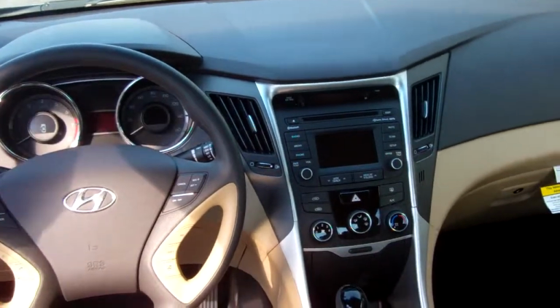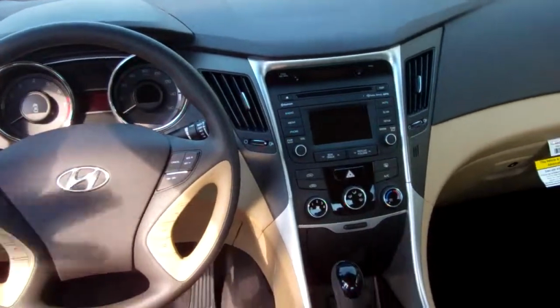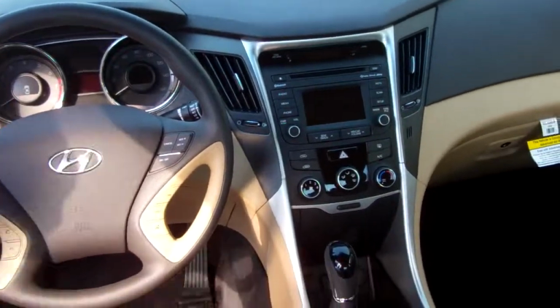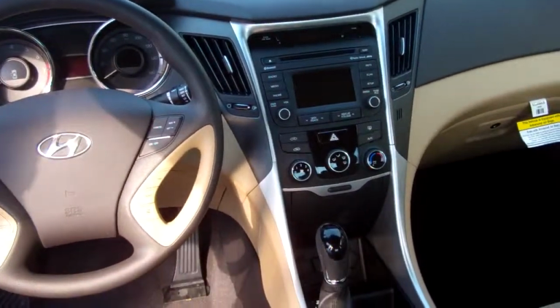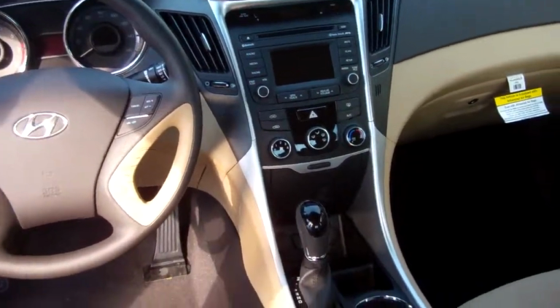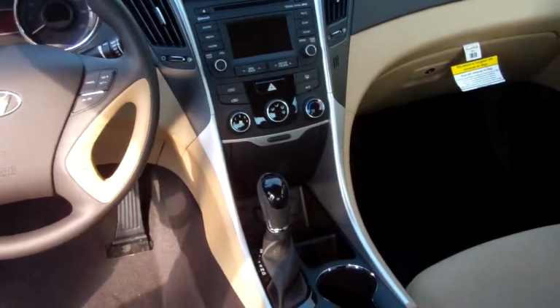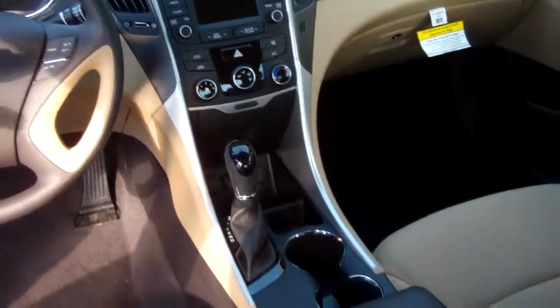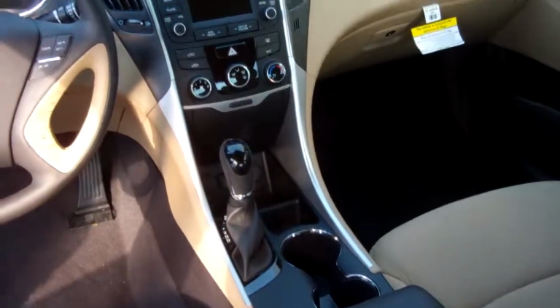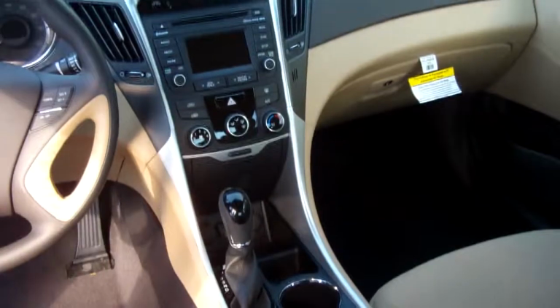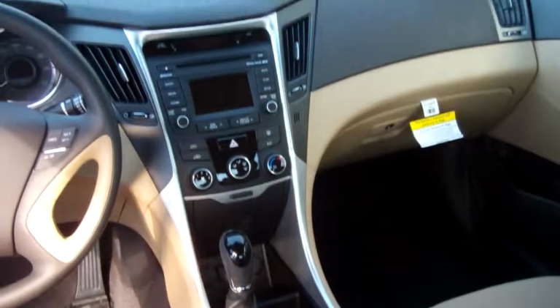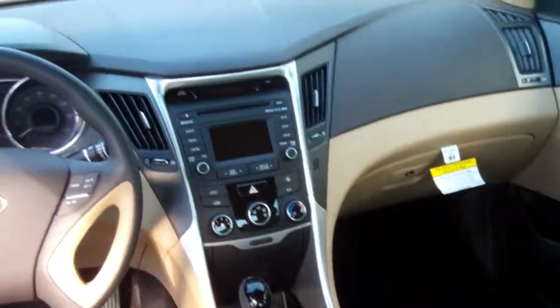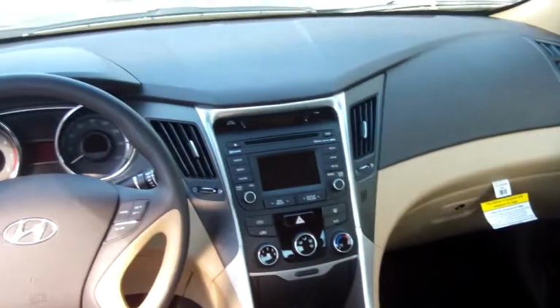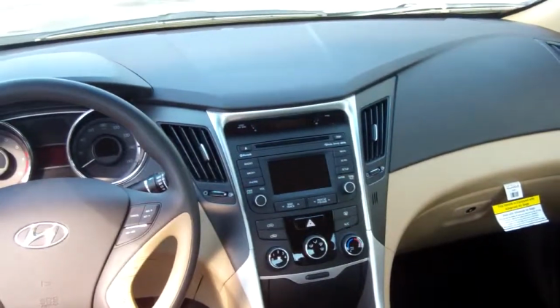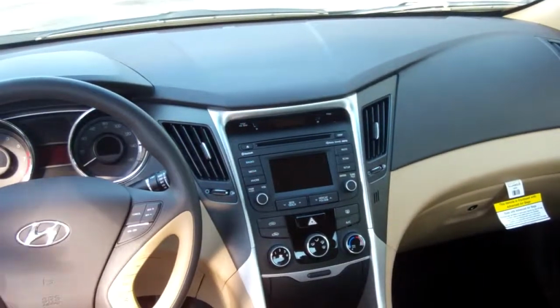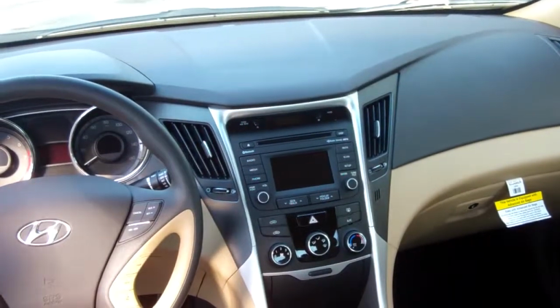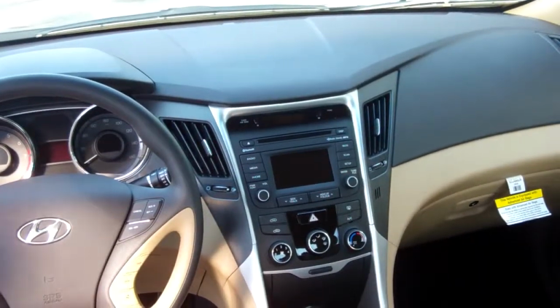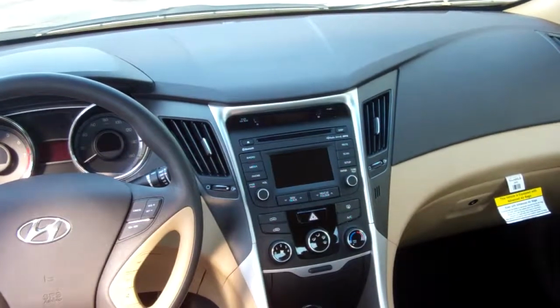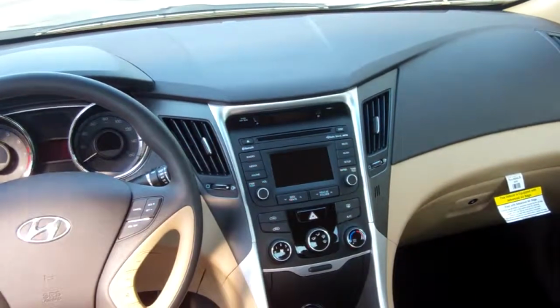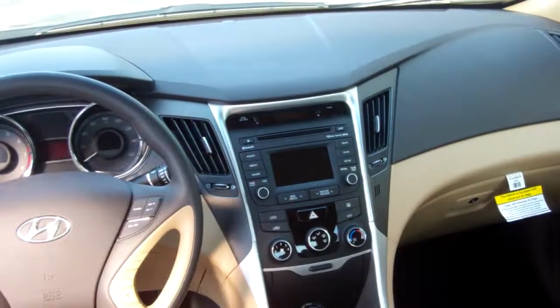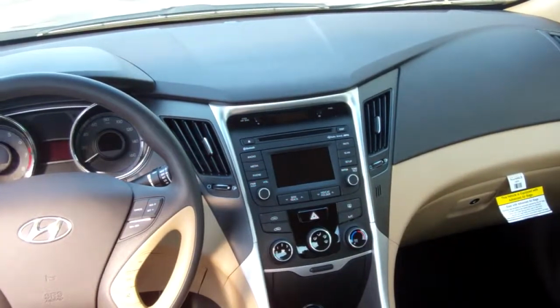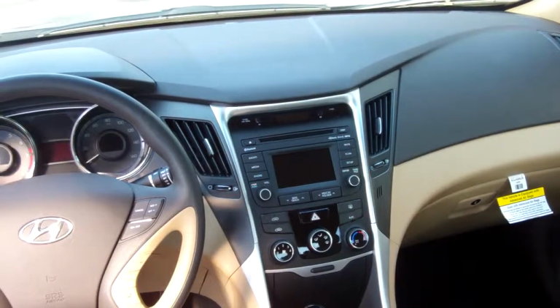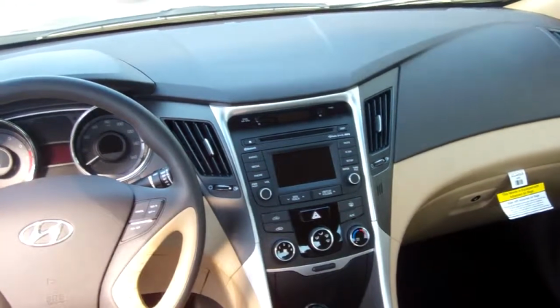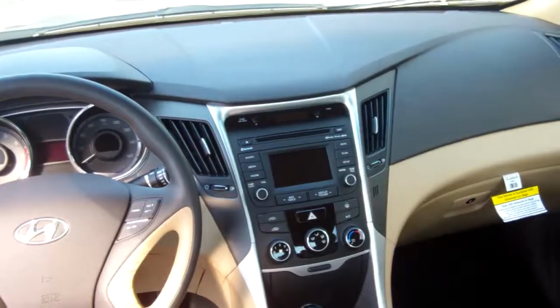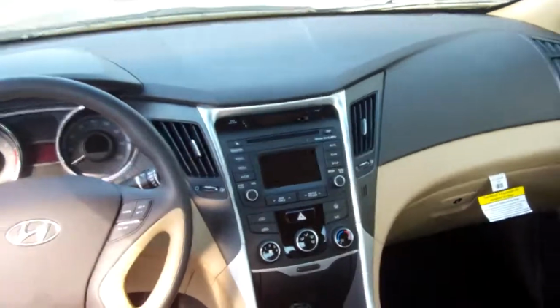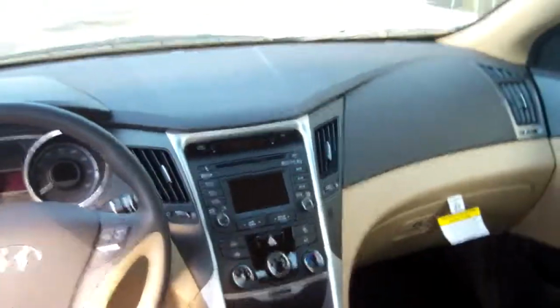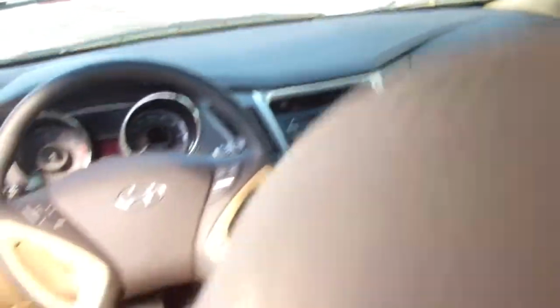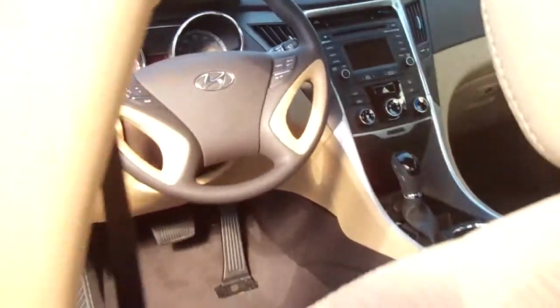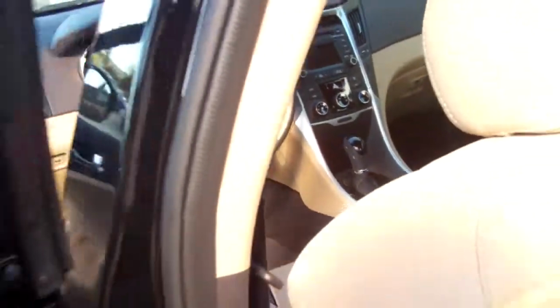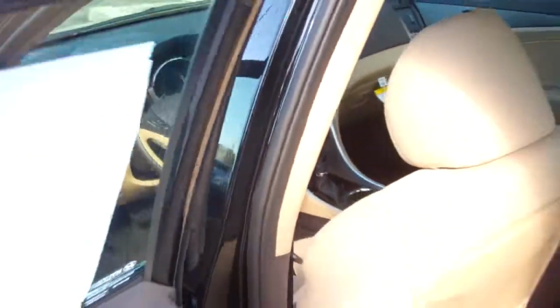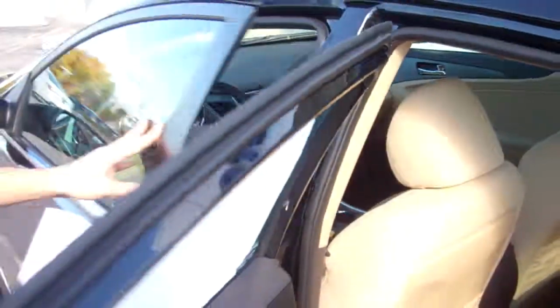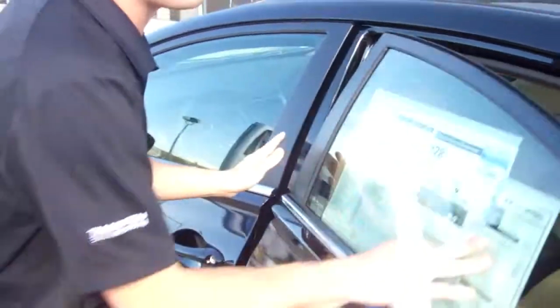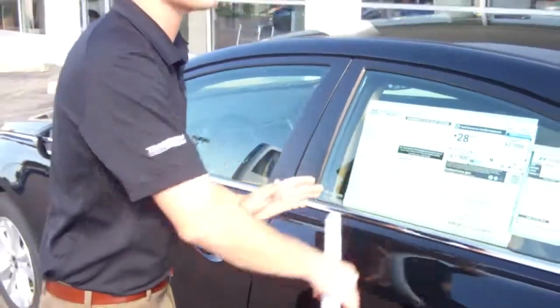Also new in 2014, you see that screen that actually turns into a backup camera as well as a touchscreen for the radio. This thing comes with heated seats, power windows, power door locks — all the great features.